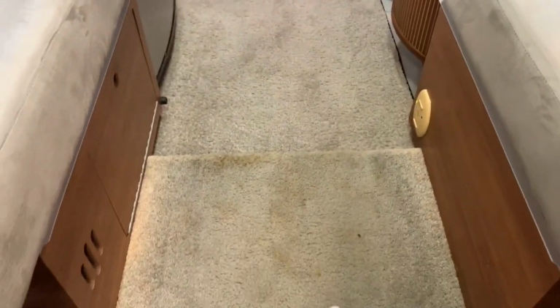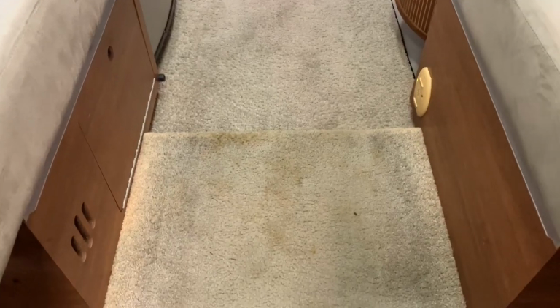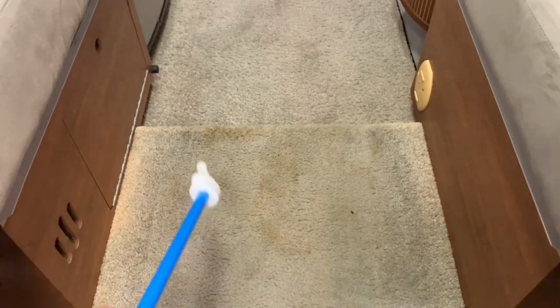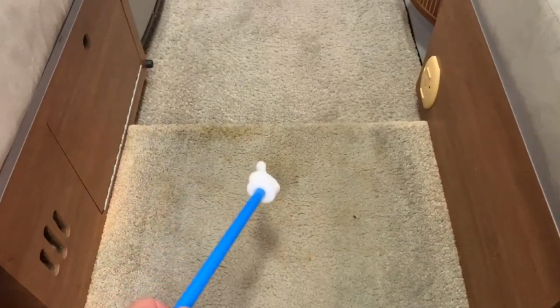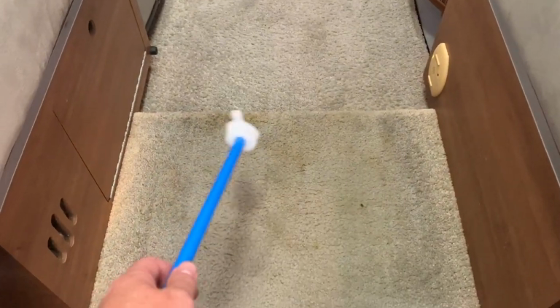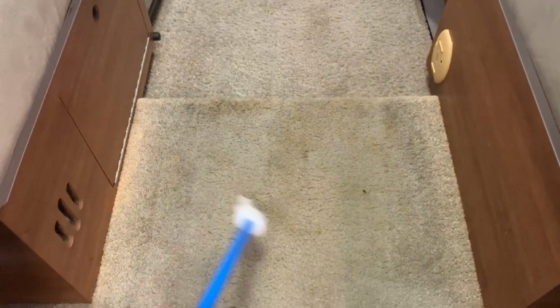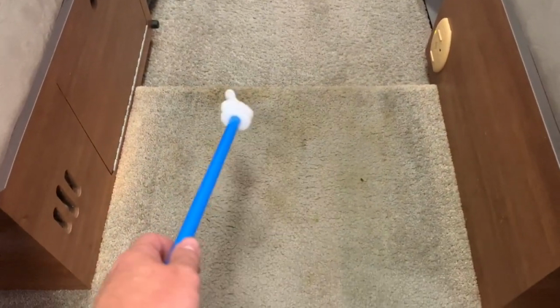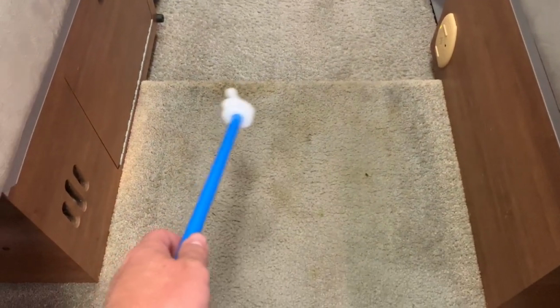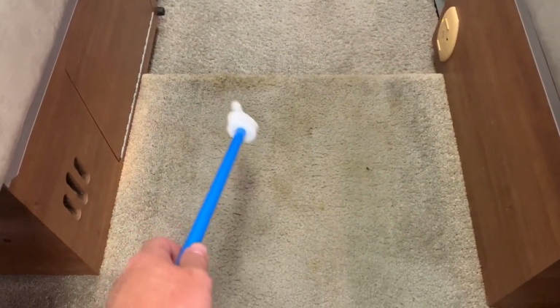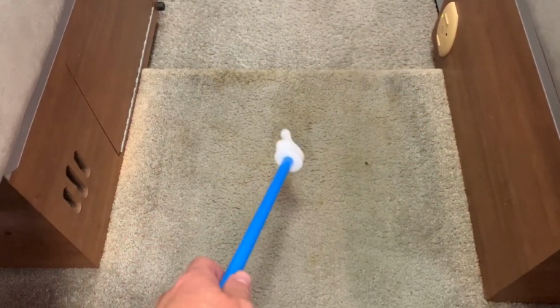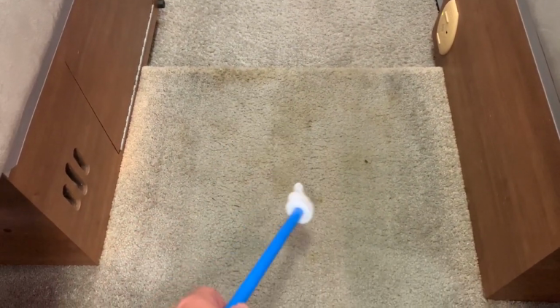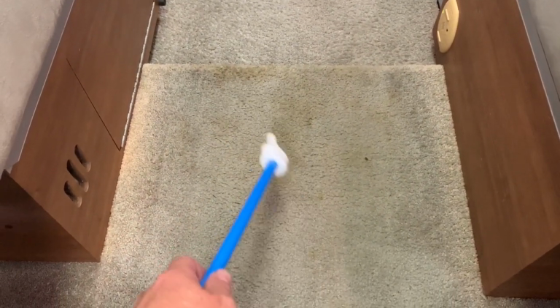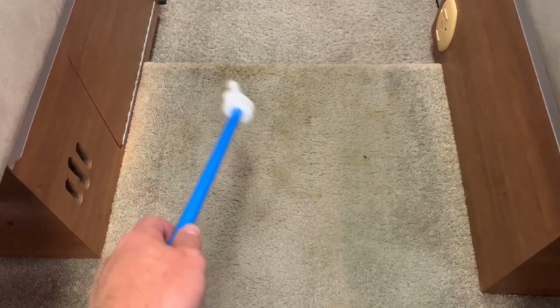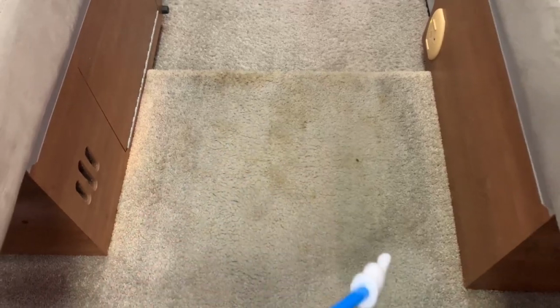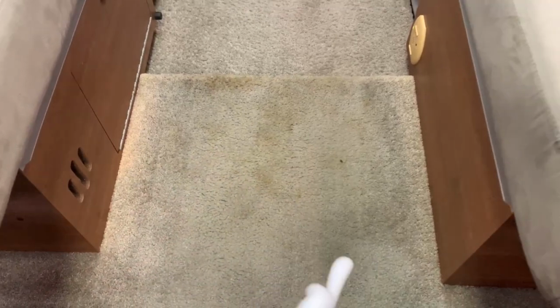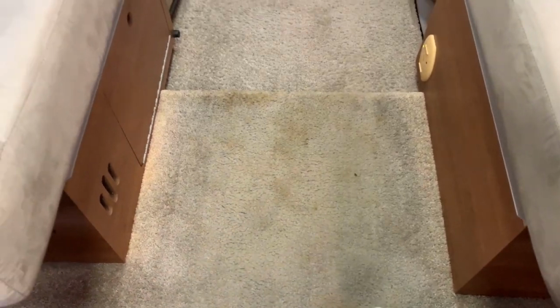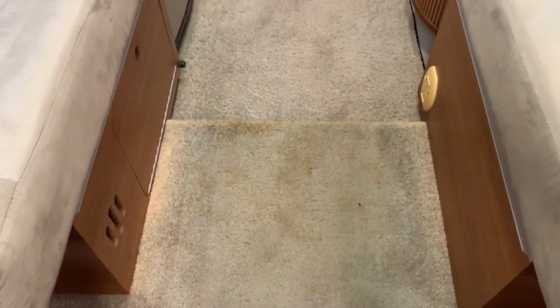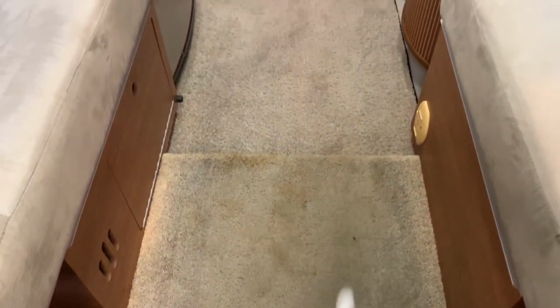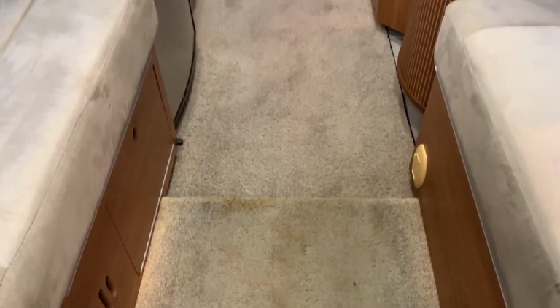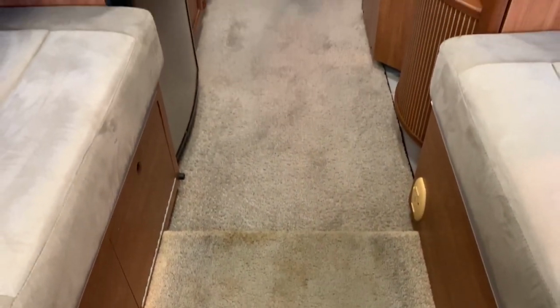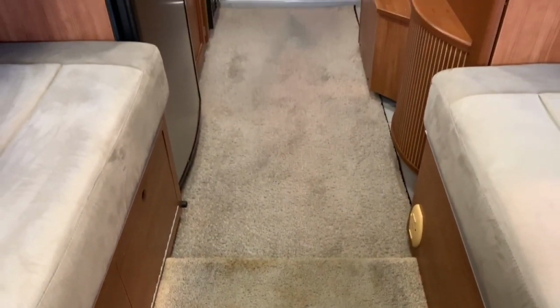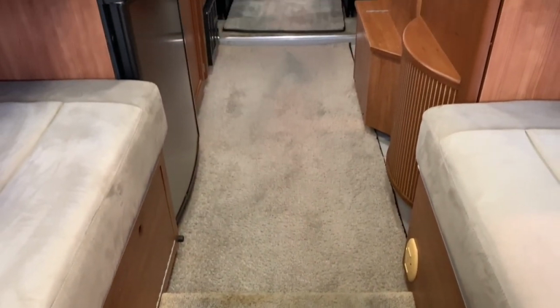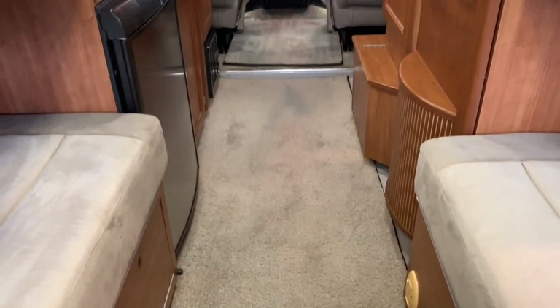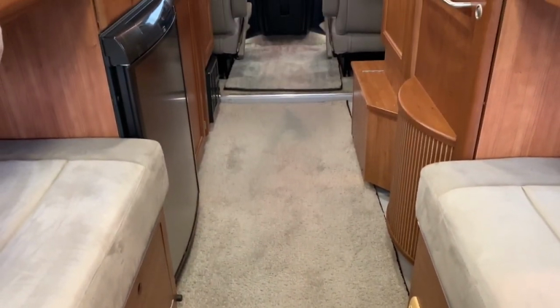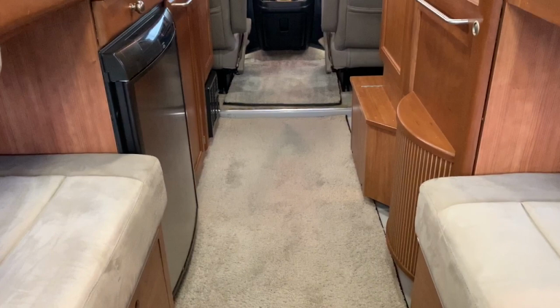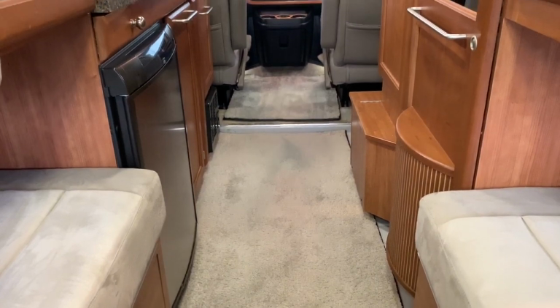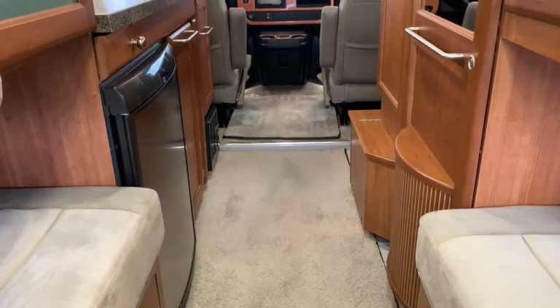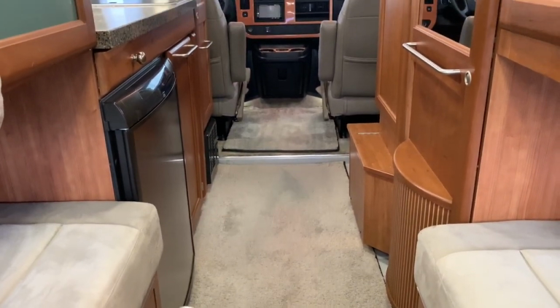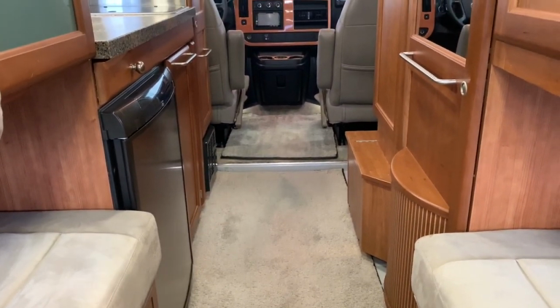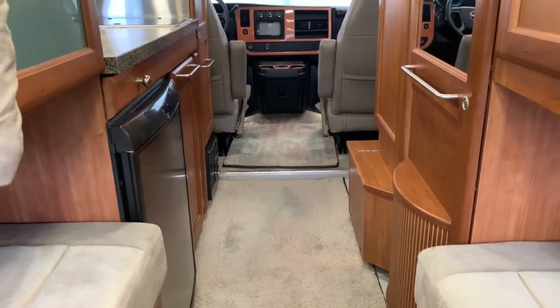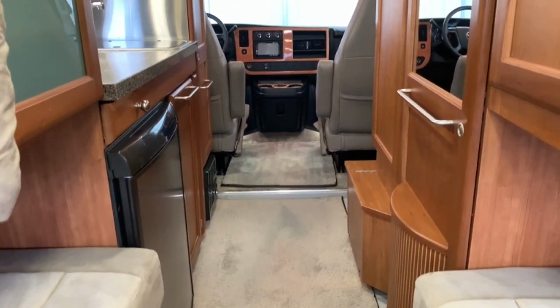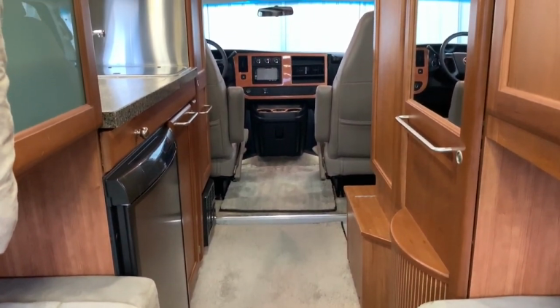We do have carpet in the back here. You can see there's mostly clean carpet, but there is a lightly stained, soiled area. We did steam clean this as we do with all of our units. That did not come out as nicely as I would like, but it is as light as we could get it.